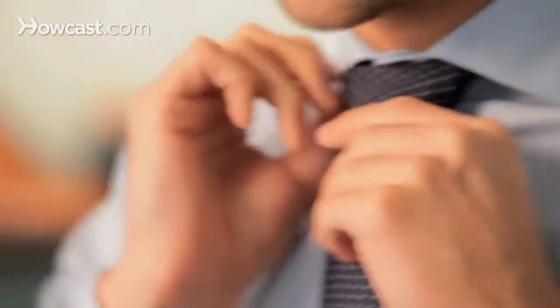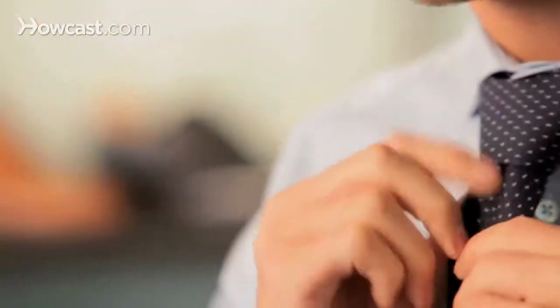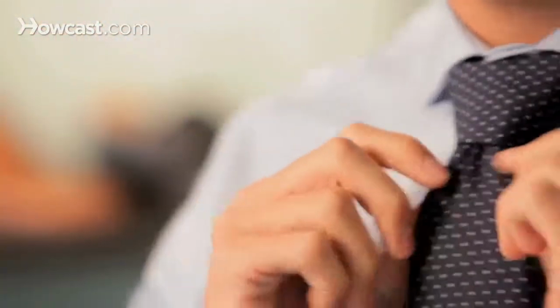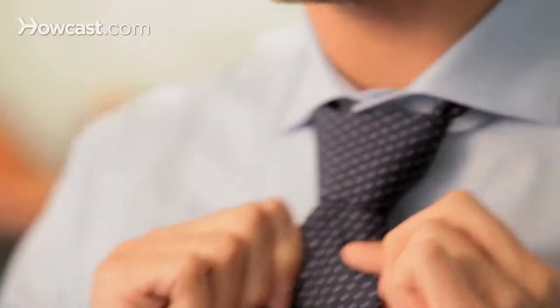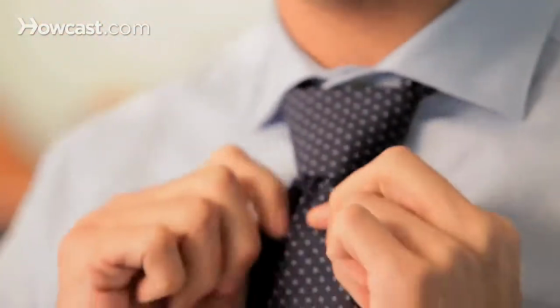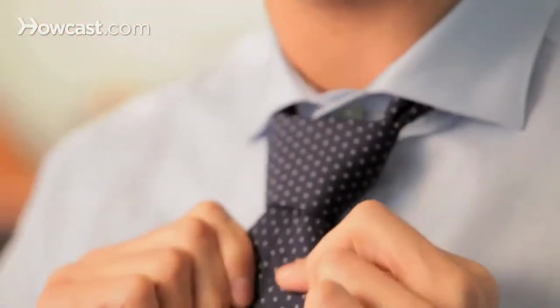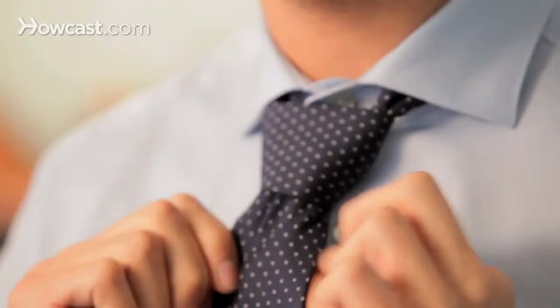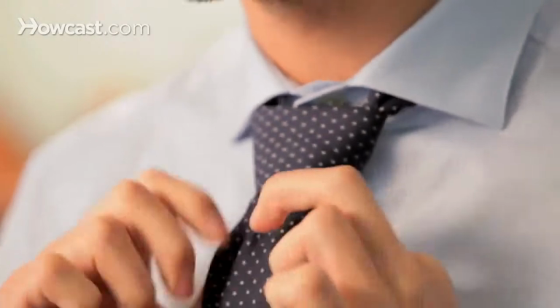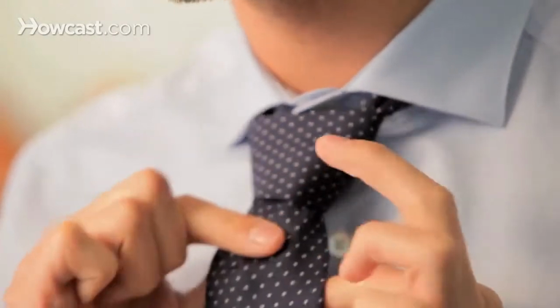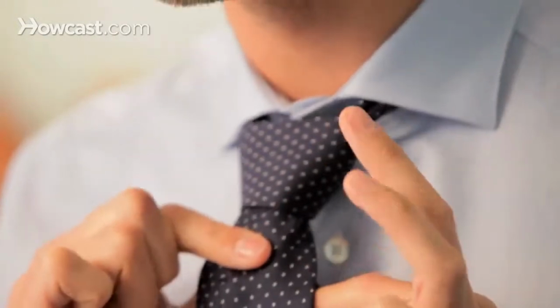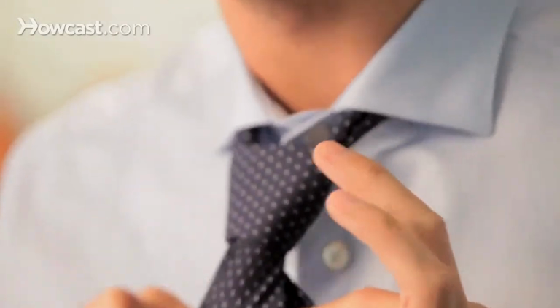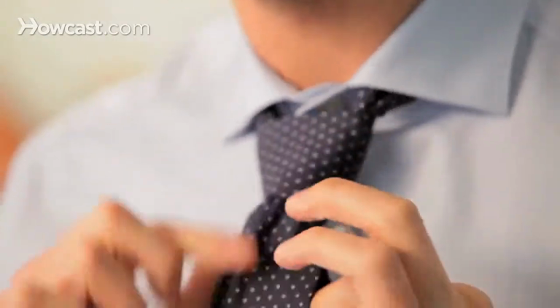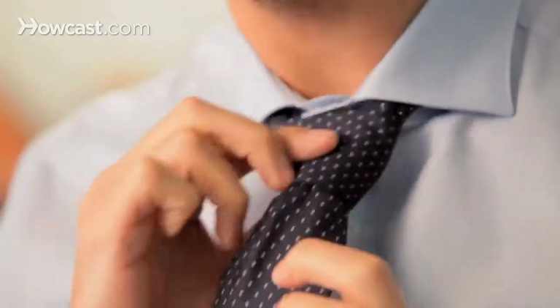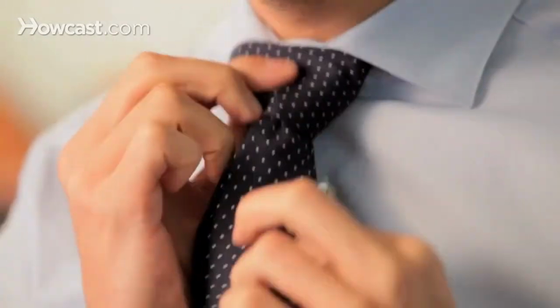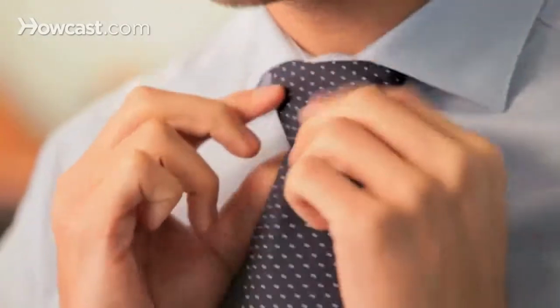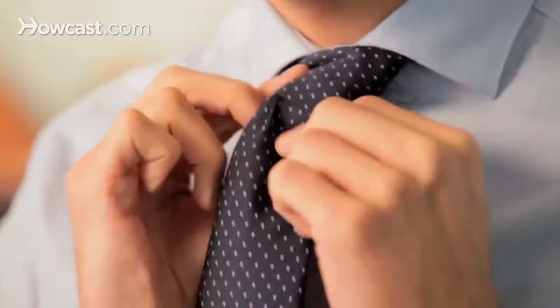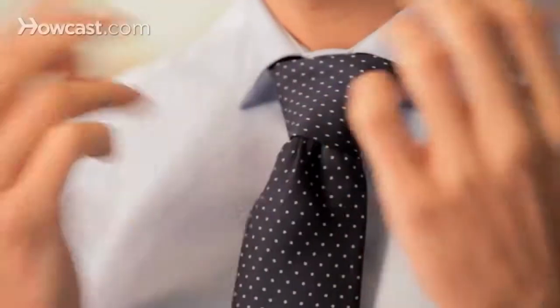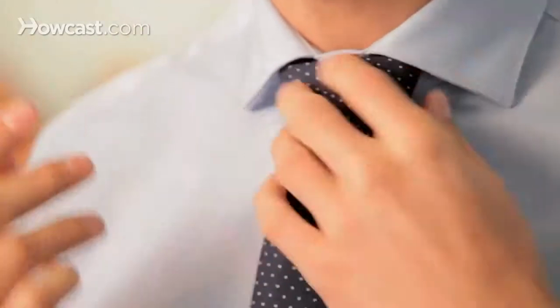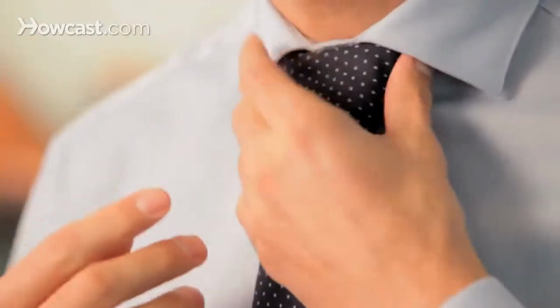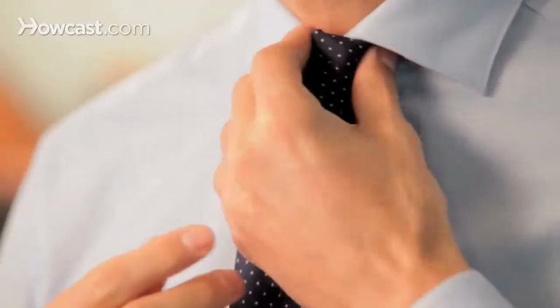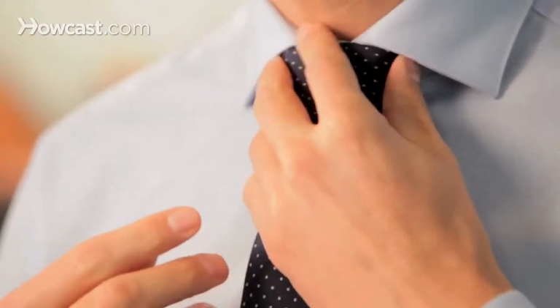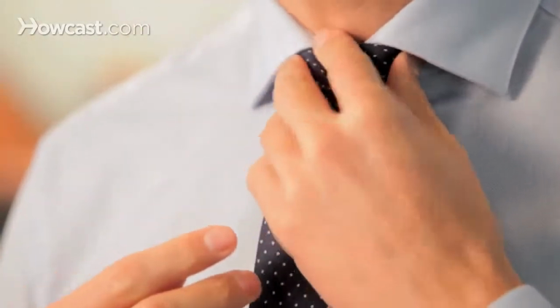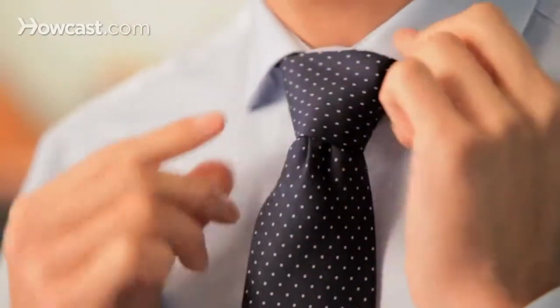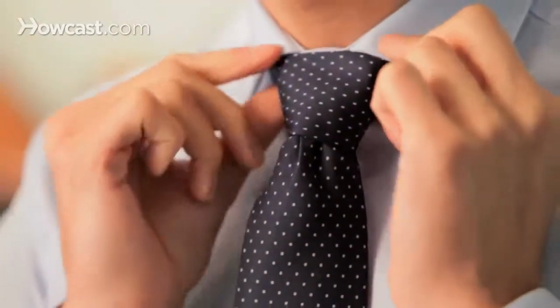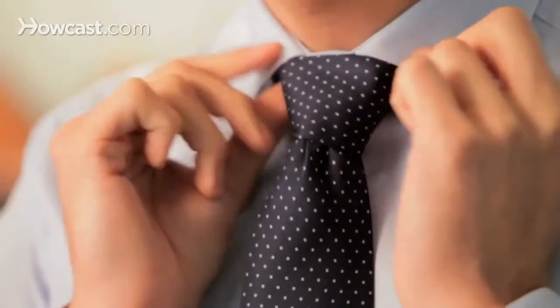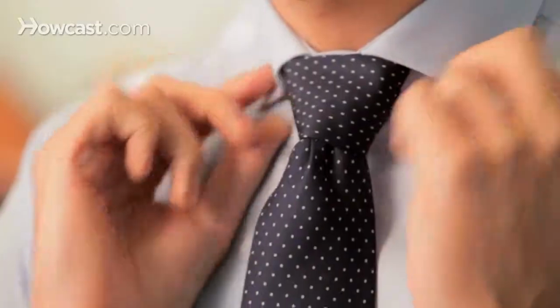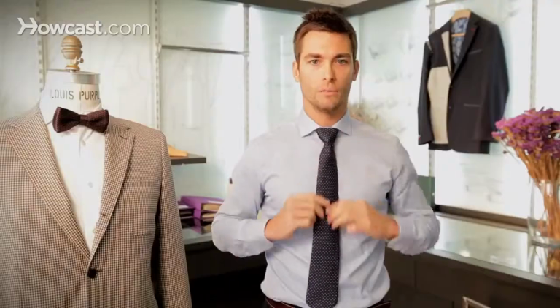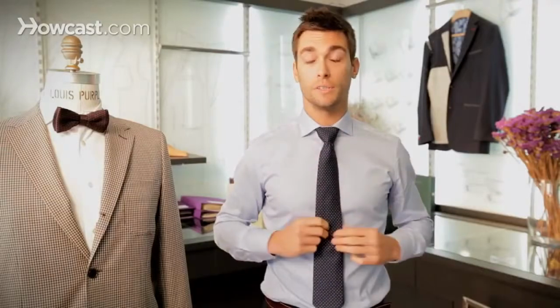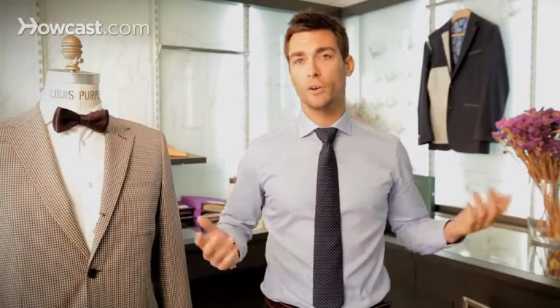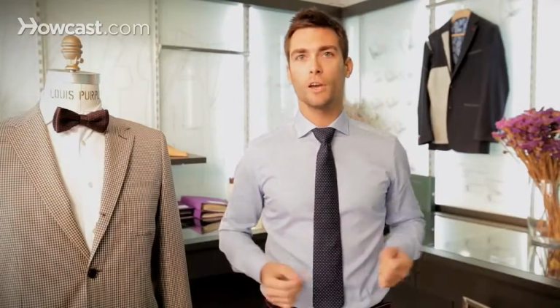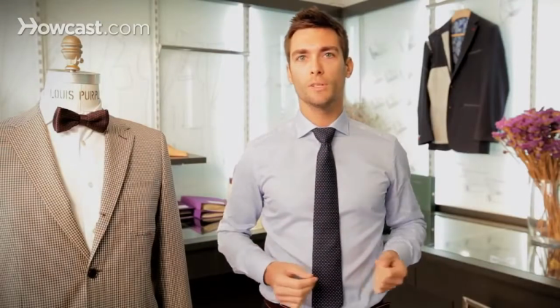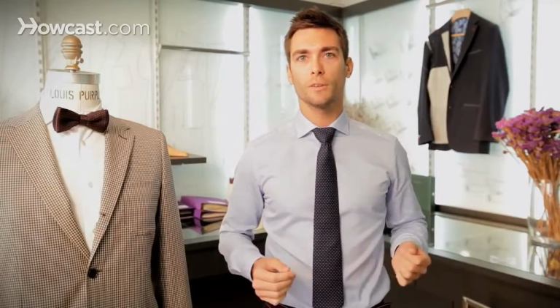And as I said, you can just adjust and tighten how big of a knot you'd like to obtain. This is how you tie a Windsor knot.